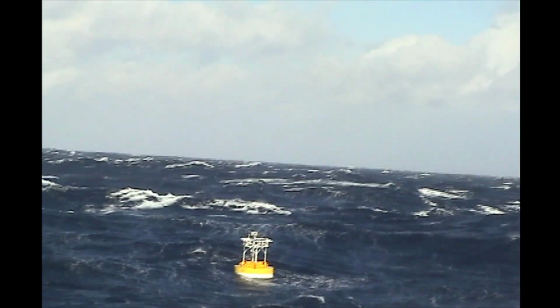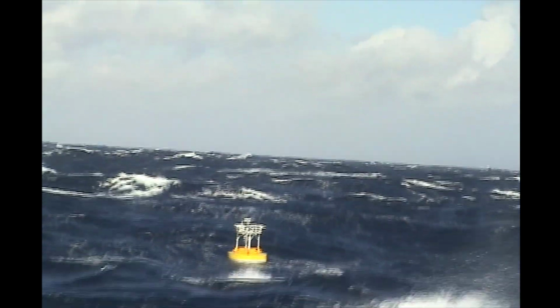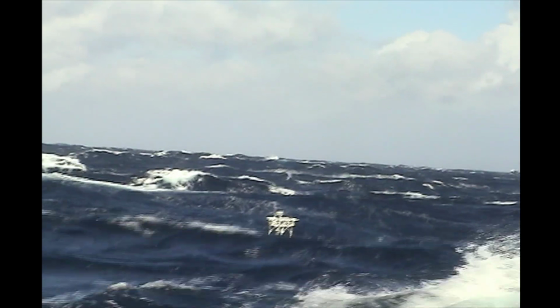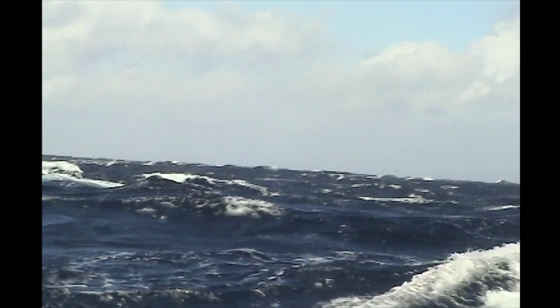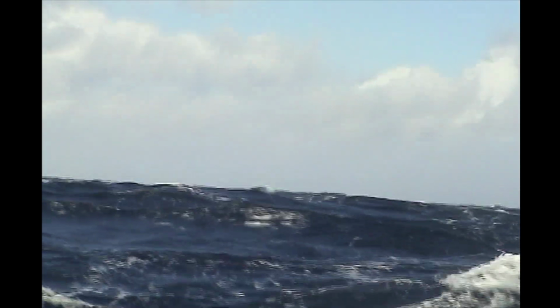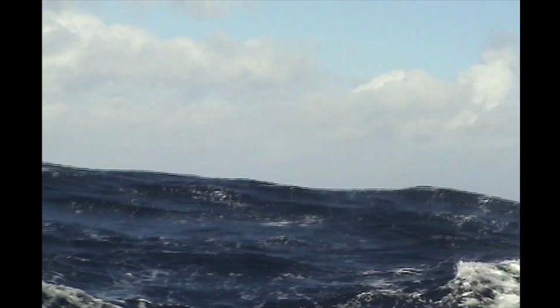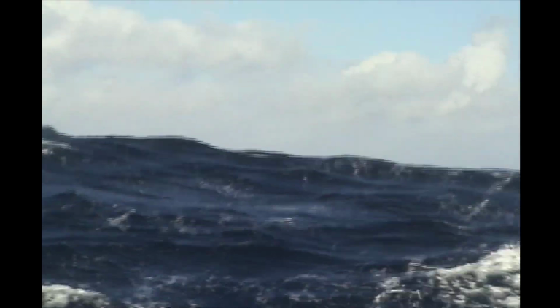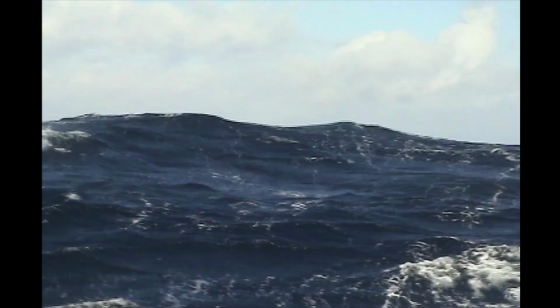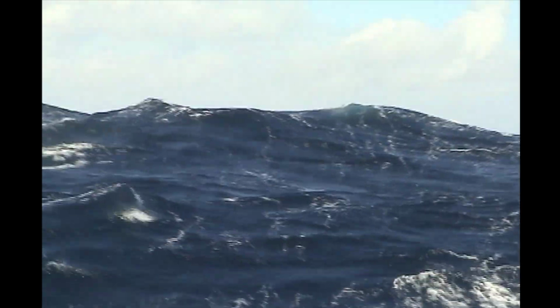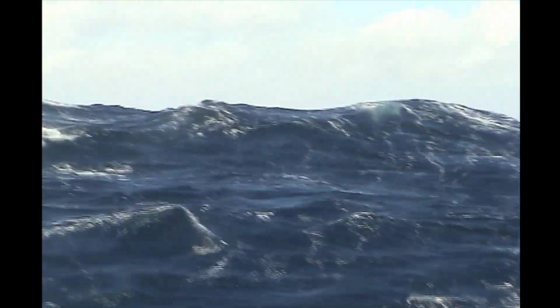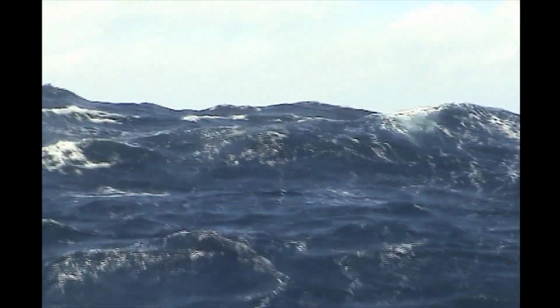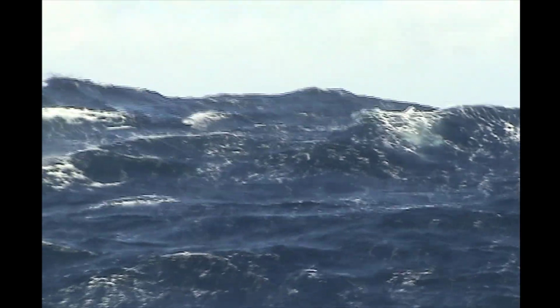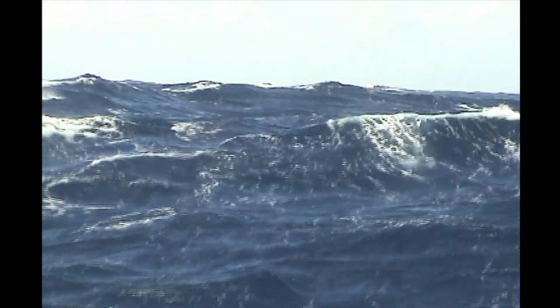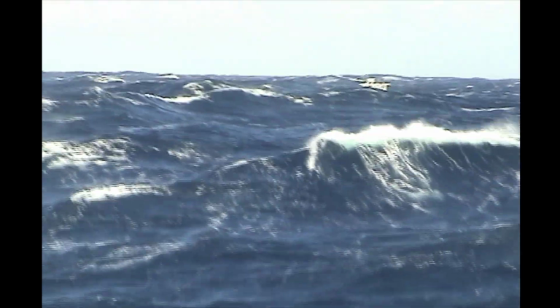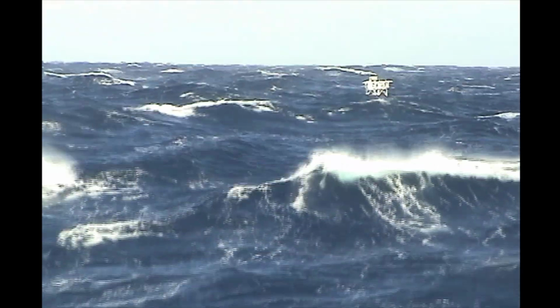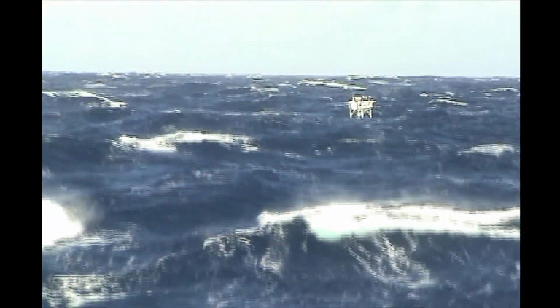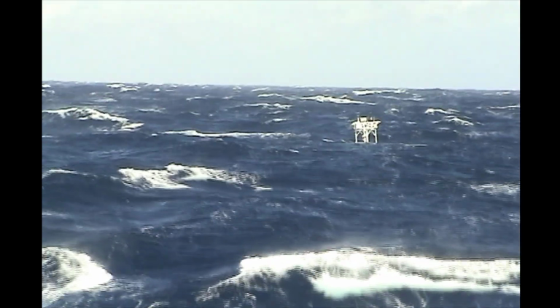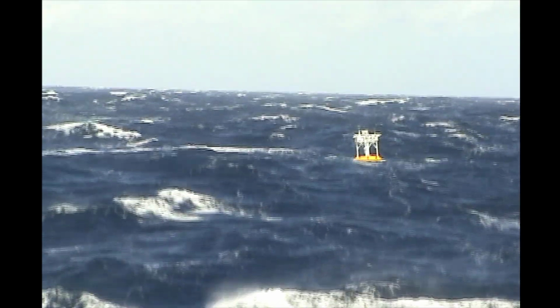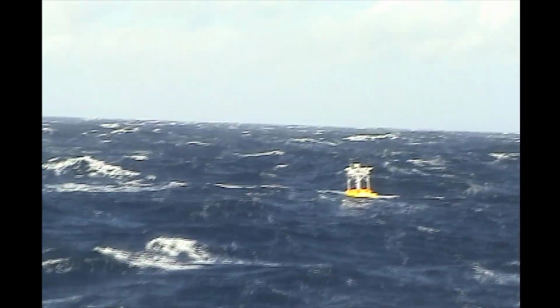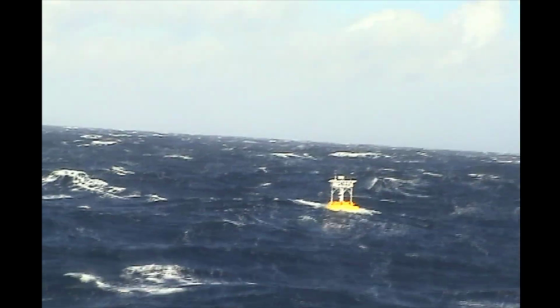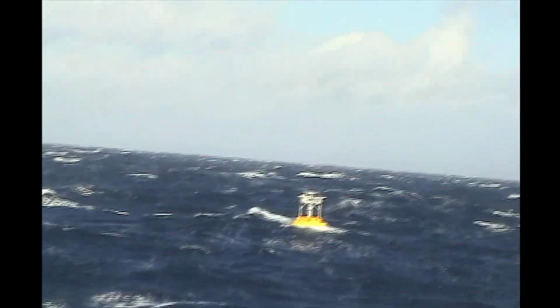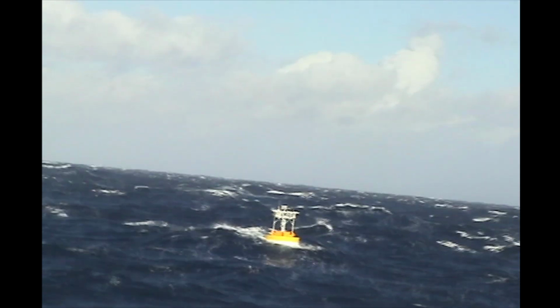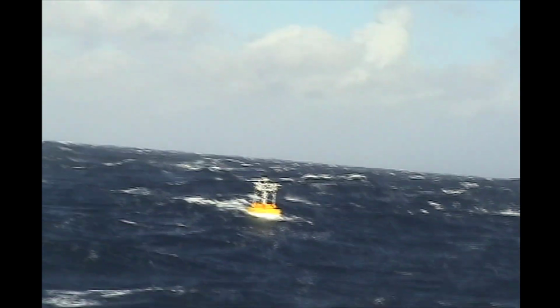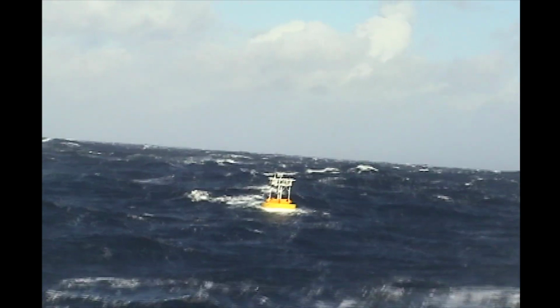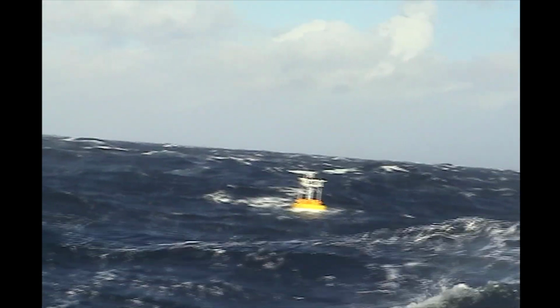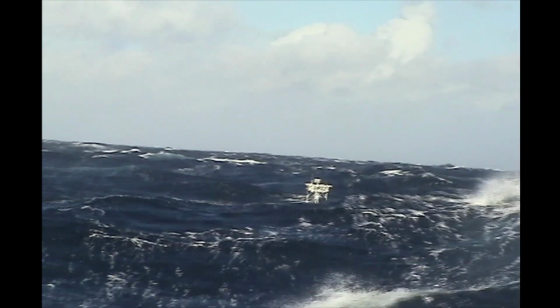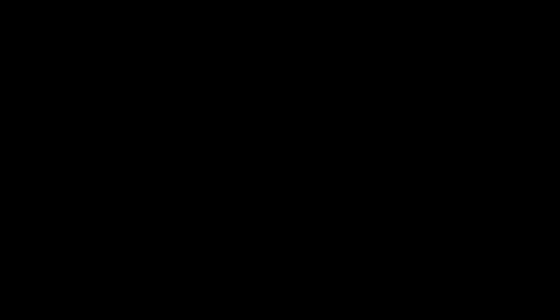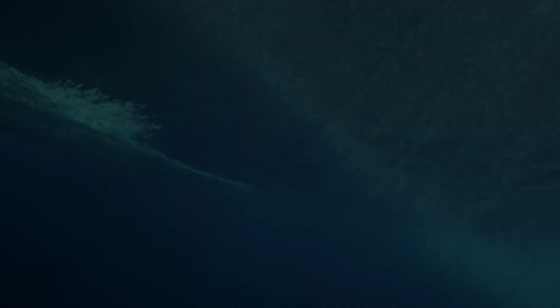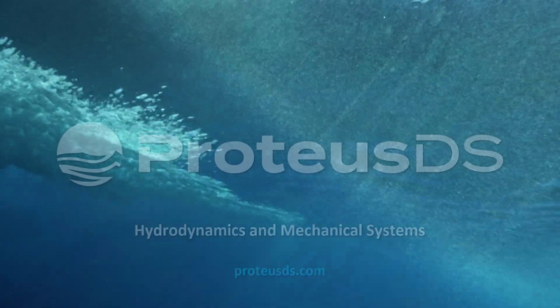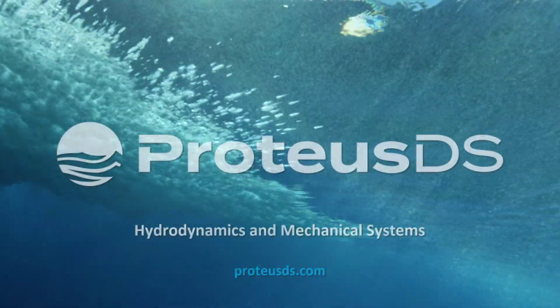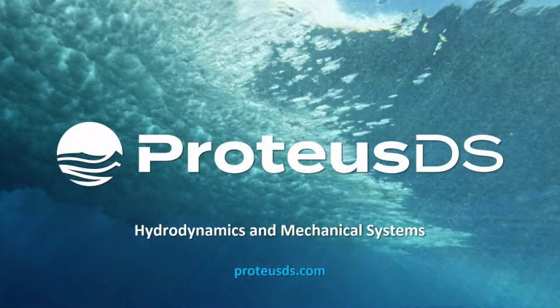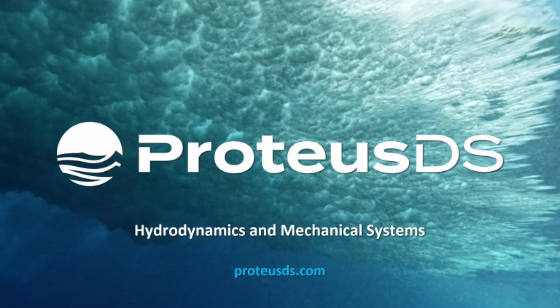The buoy is very lightweight and has a lot of flotation. It's great for deep water applications. So a very different kind of scenario, different kind of buoy, but just a difference between a buoy that's self-stable and one that isn't. Thanks for watching.